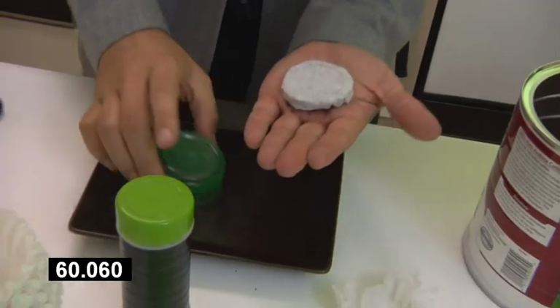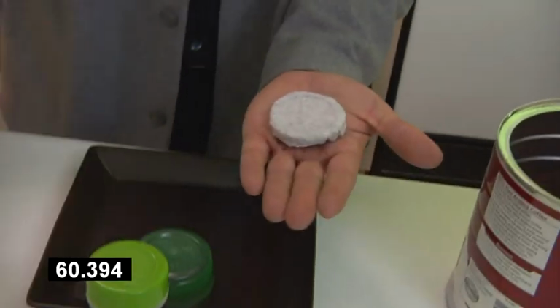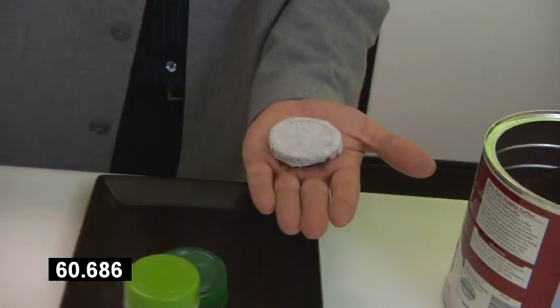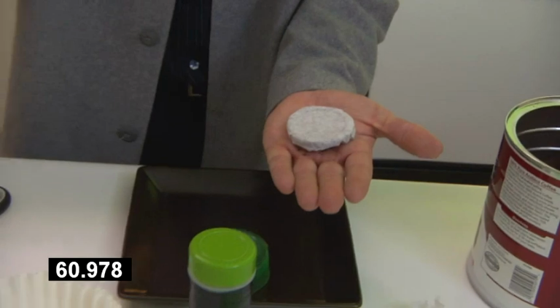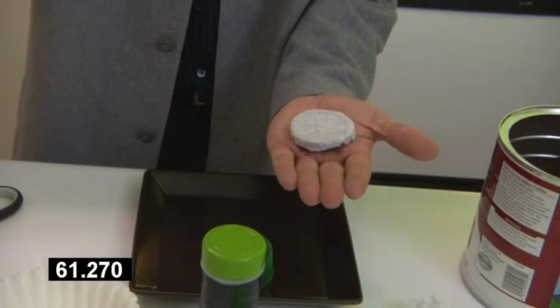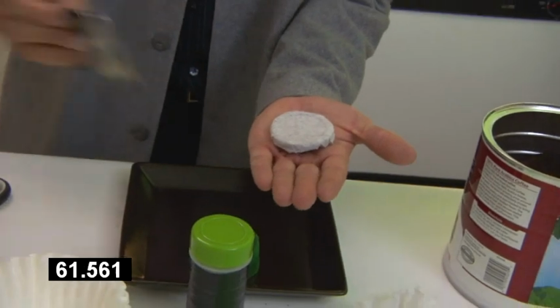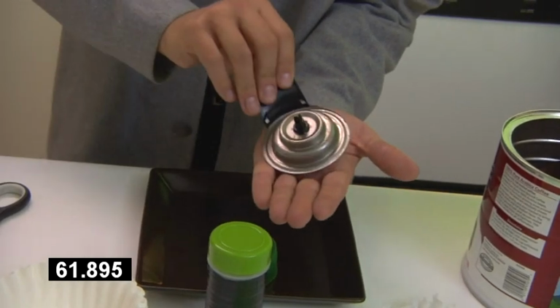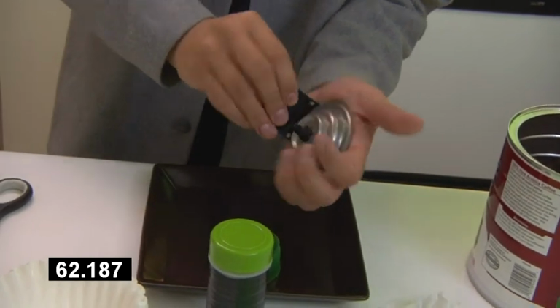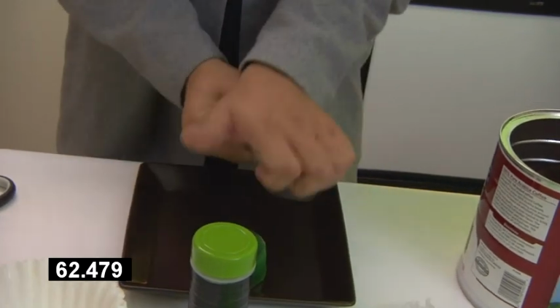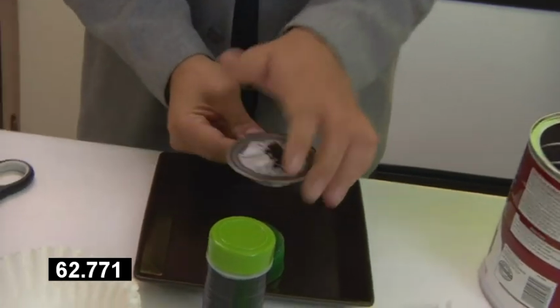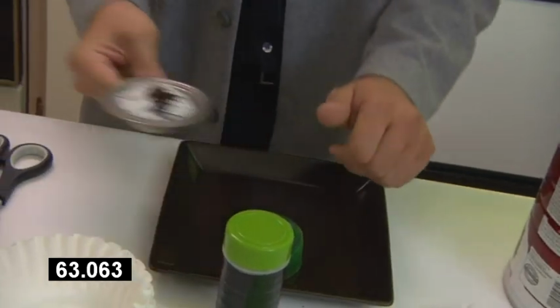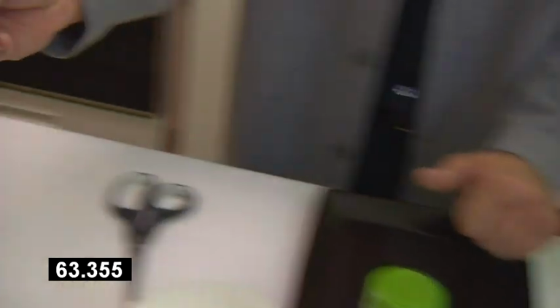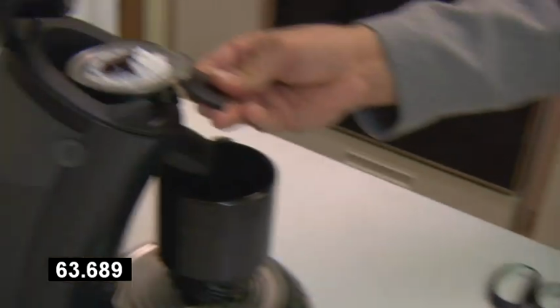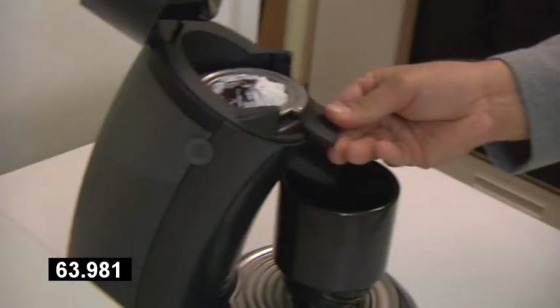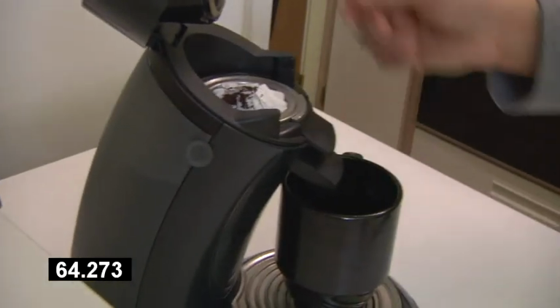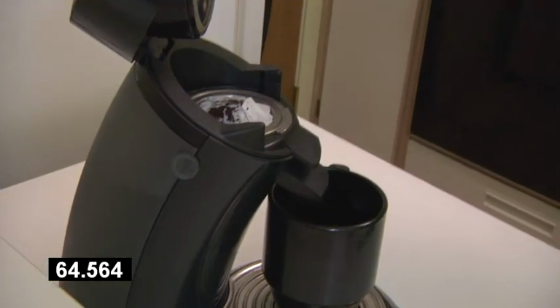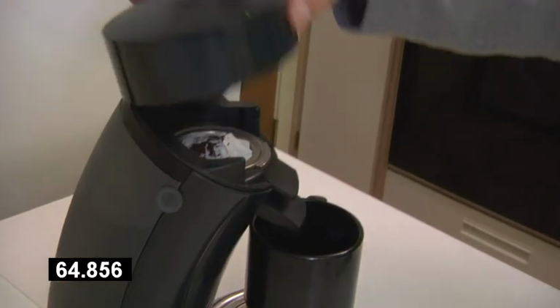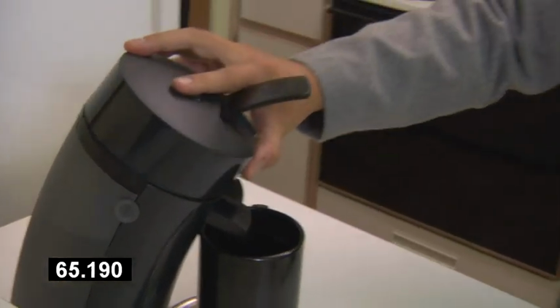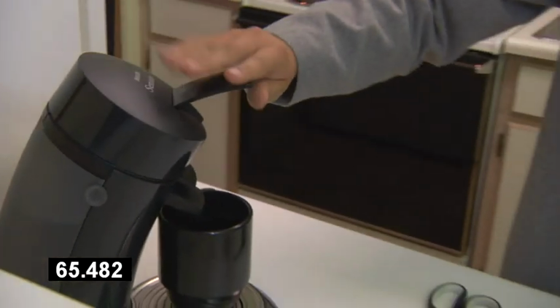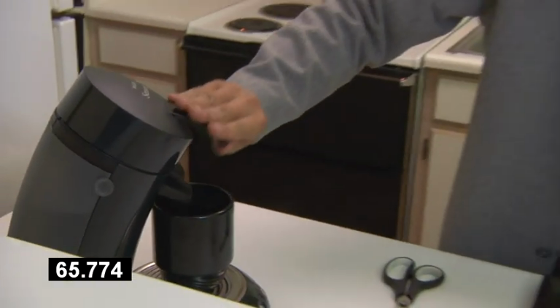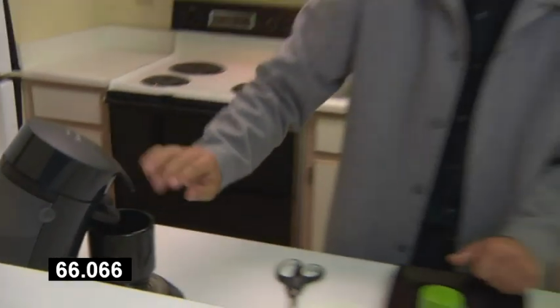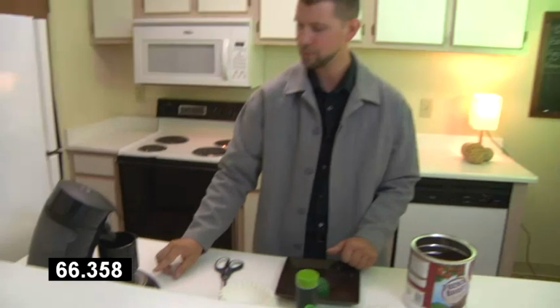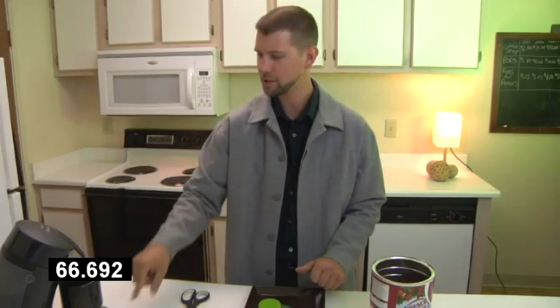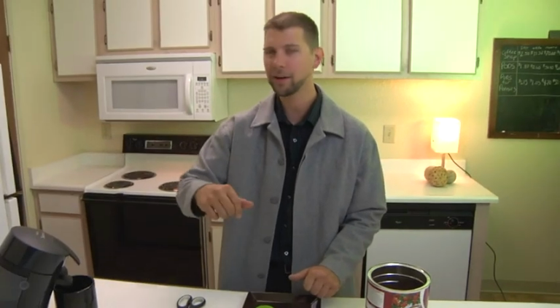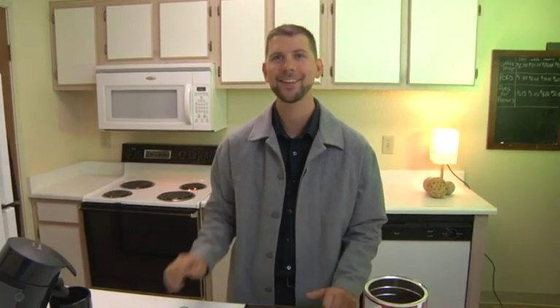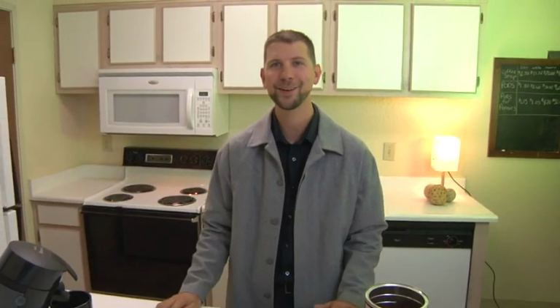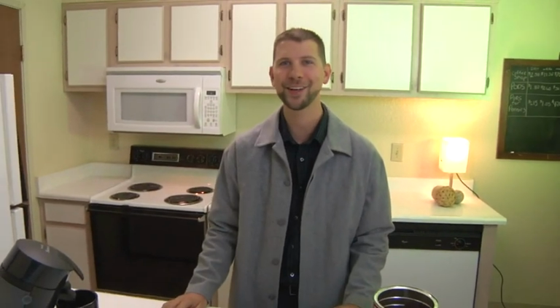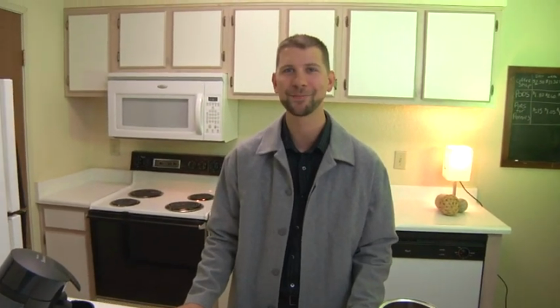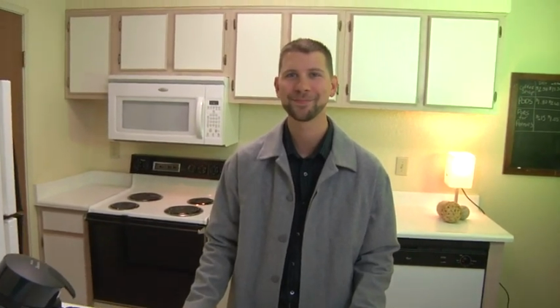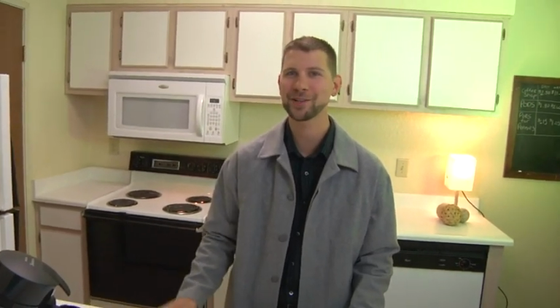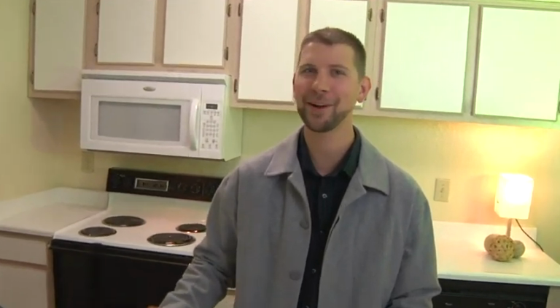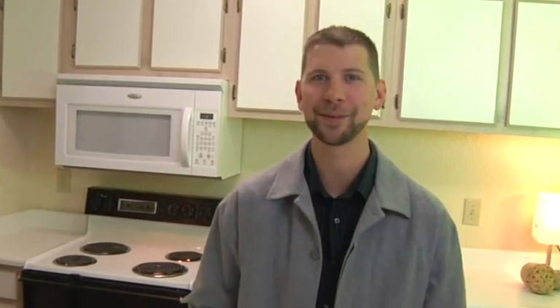Flip it over into the filter, push the start button, and you're good to go. Fresh cup of coffee.